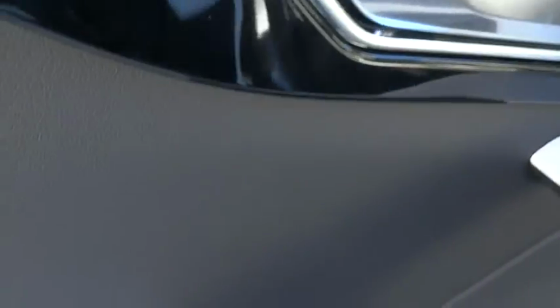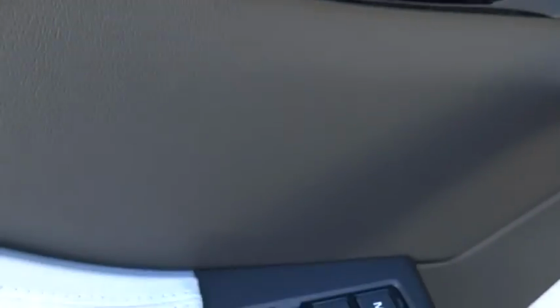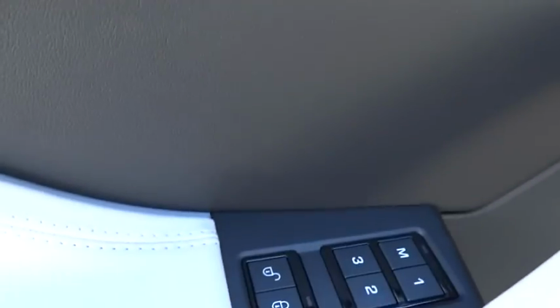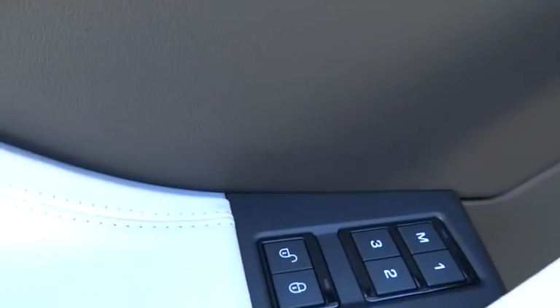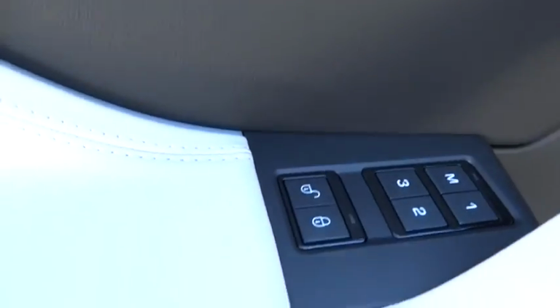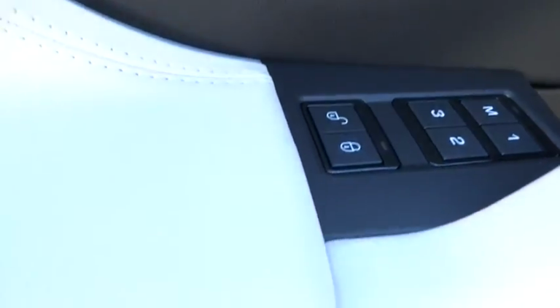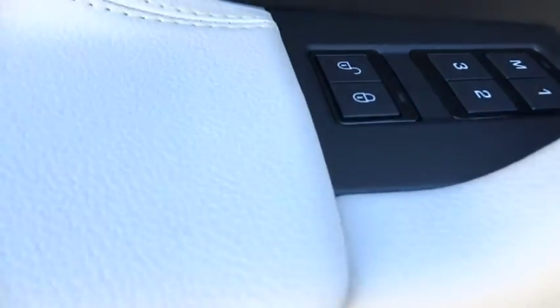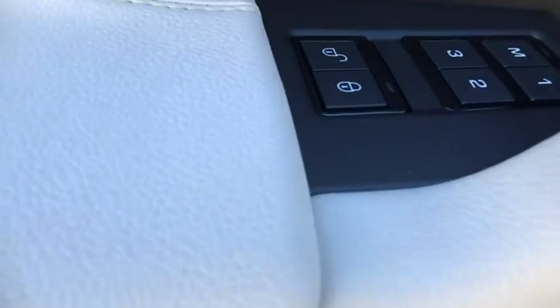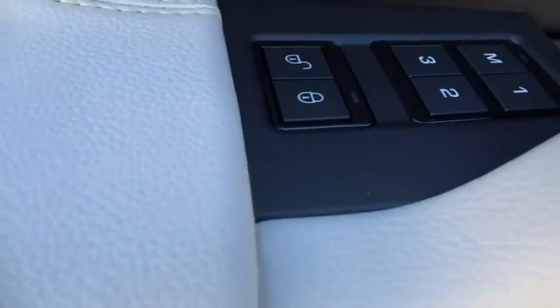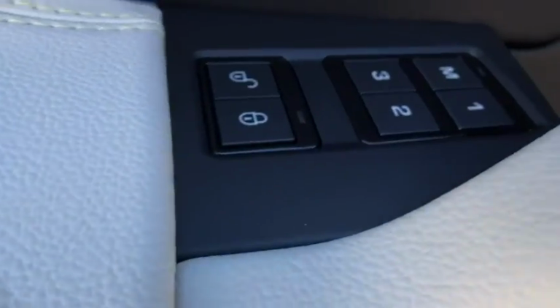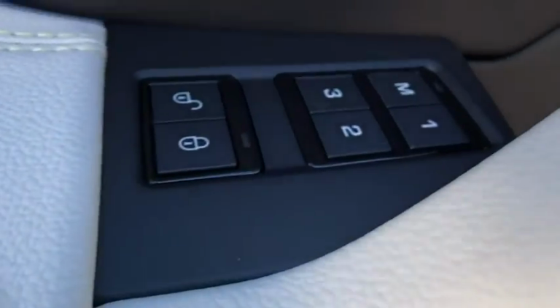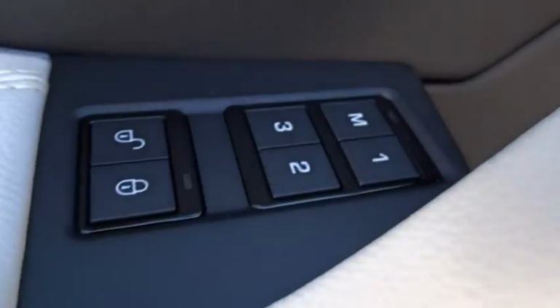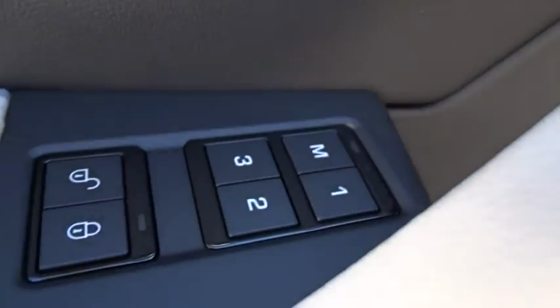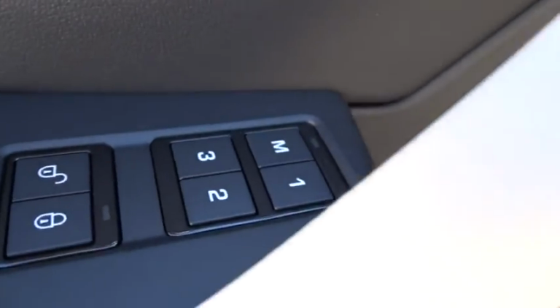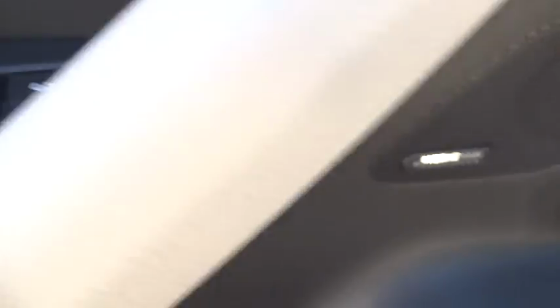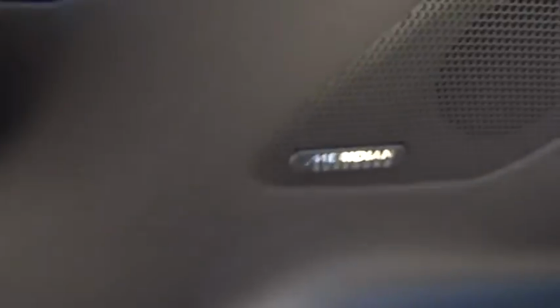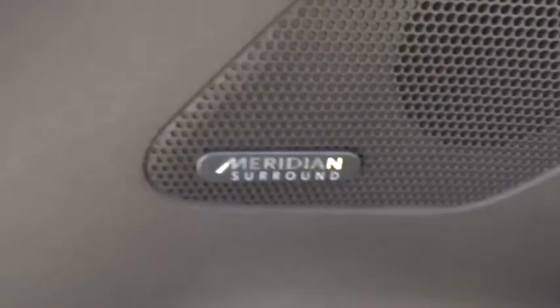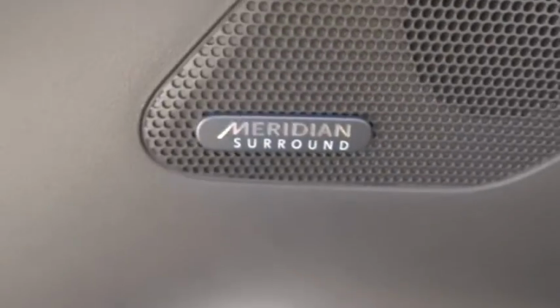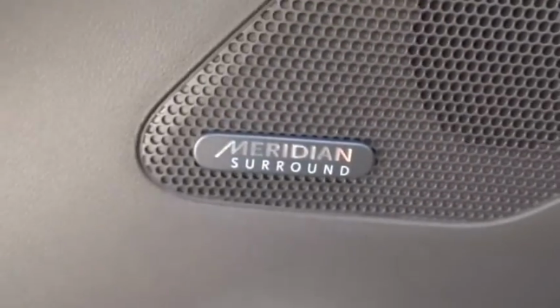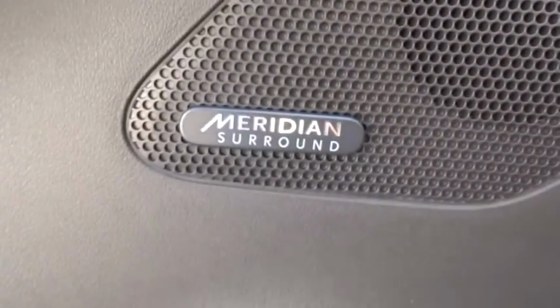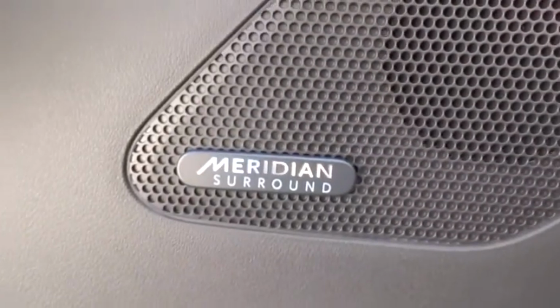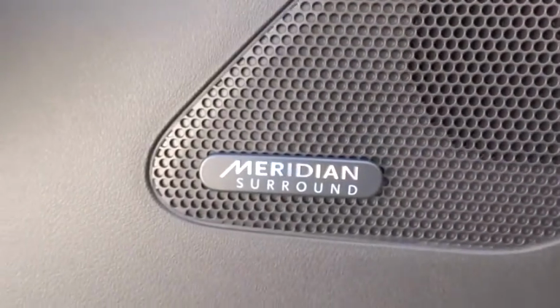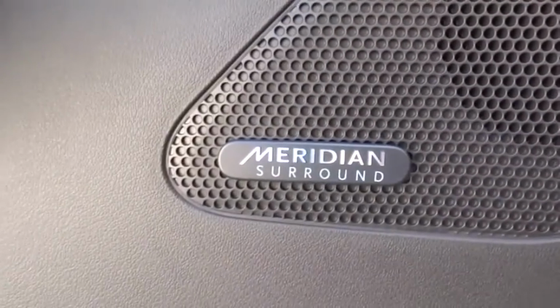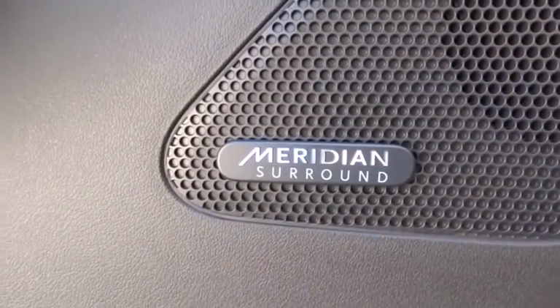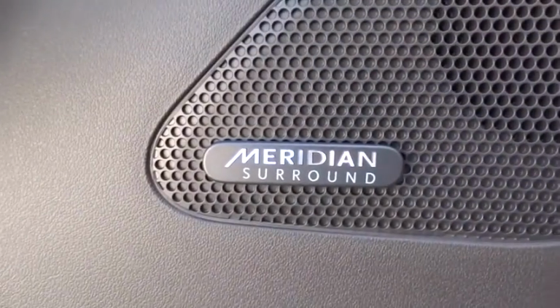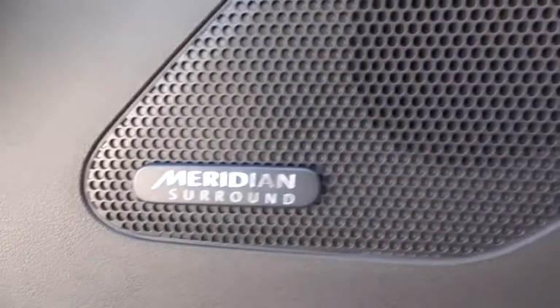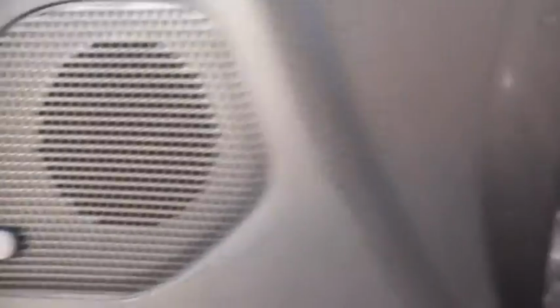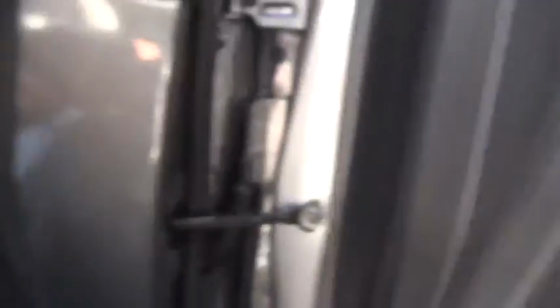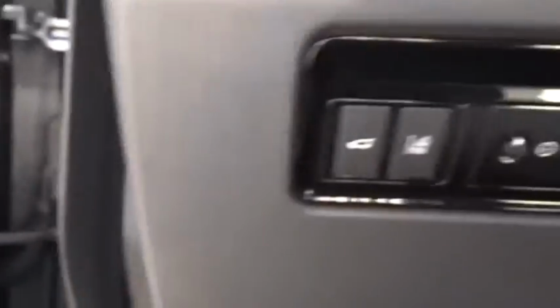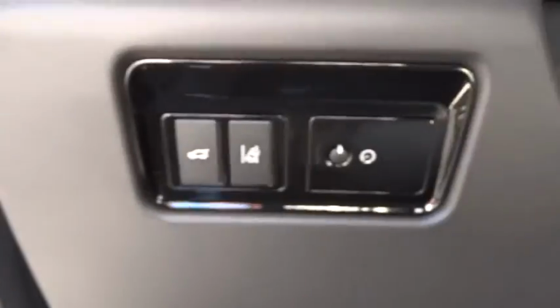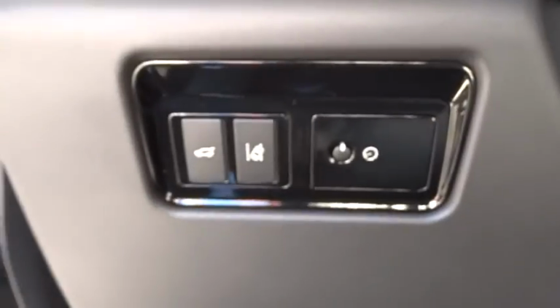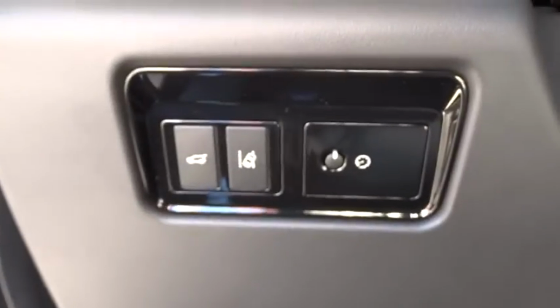Trip computer, security system, compass, rear window defroster, tachometer, Sirius satellite radio, overhead console, brake assist.